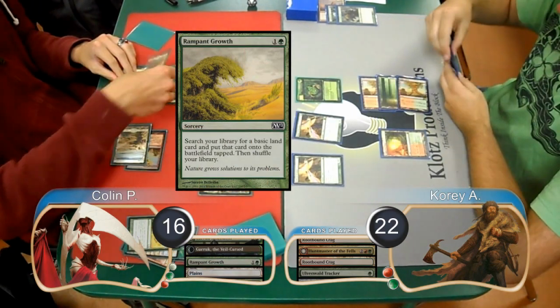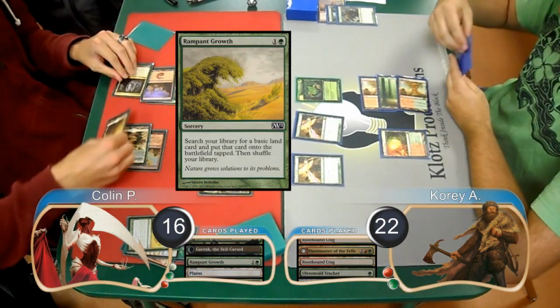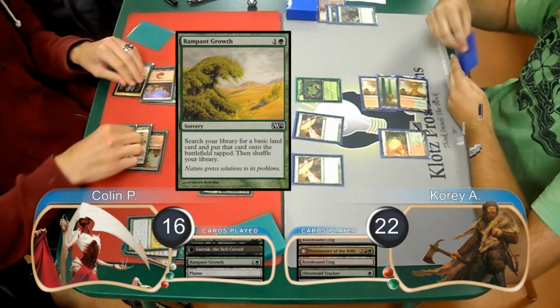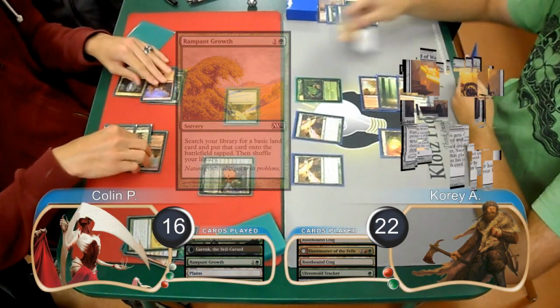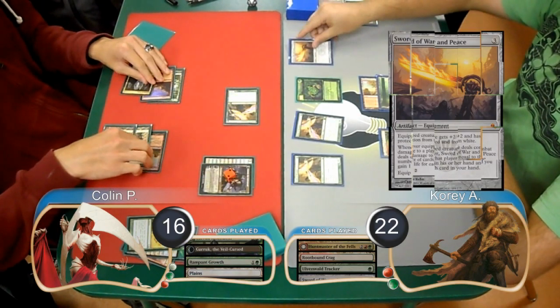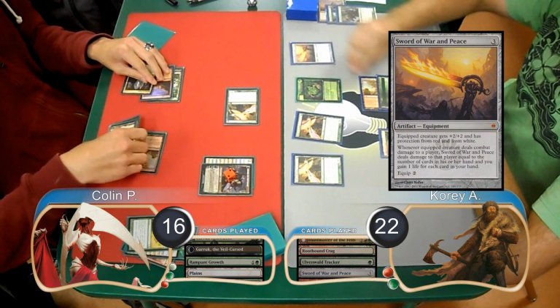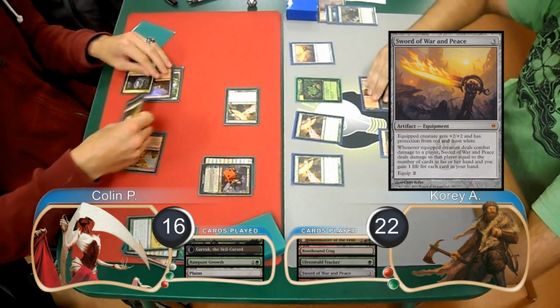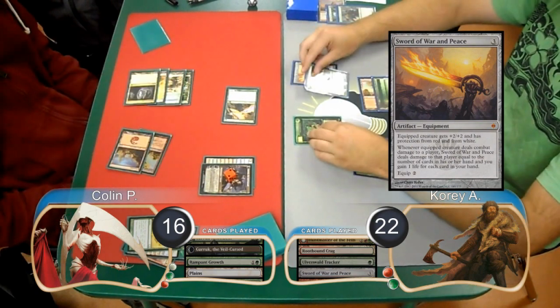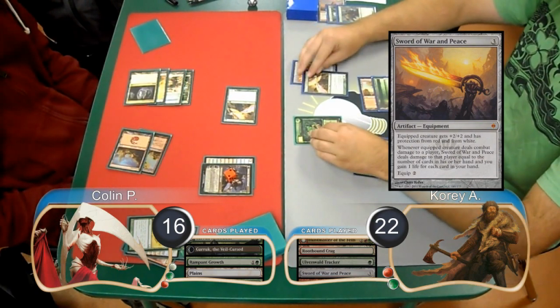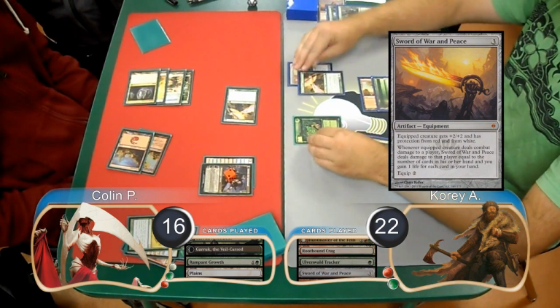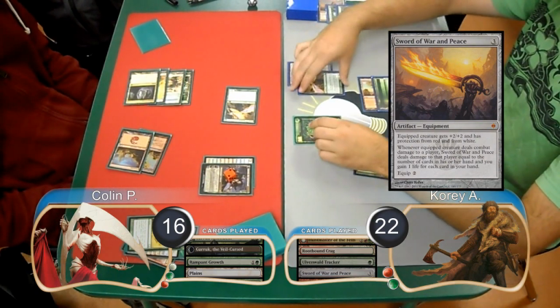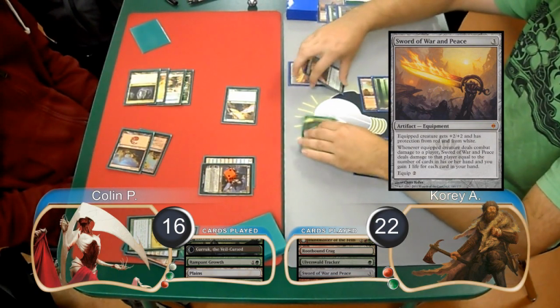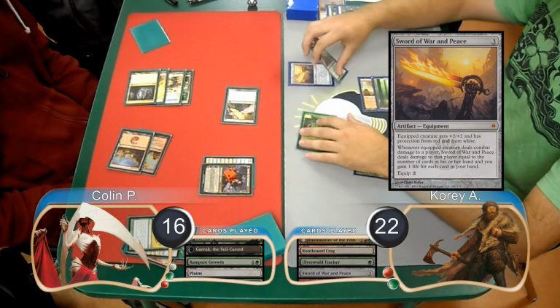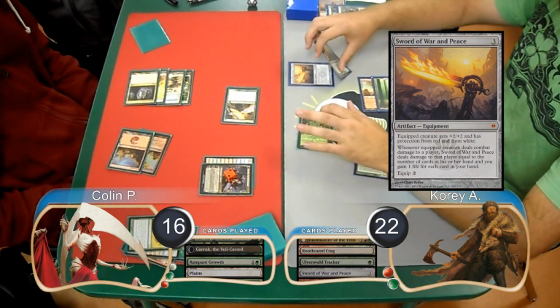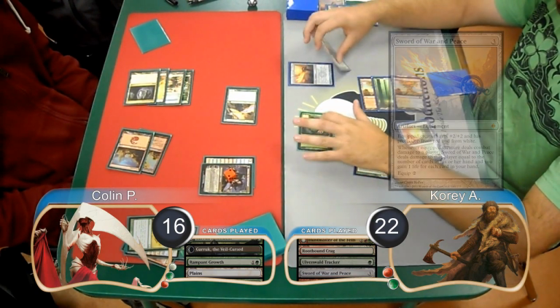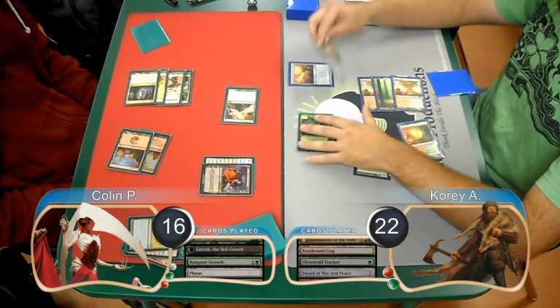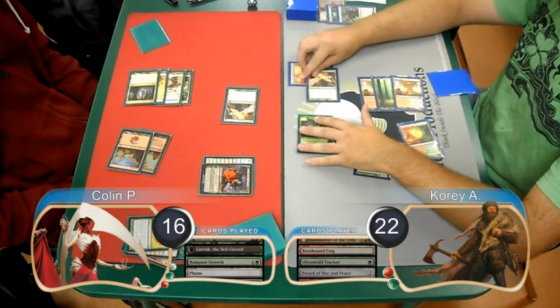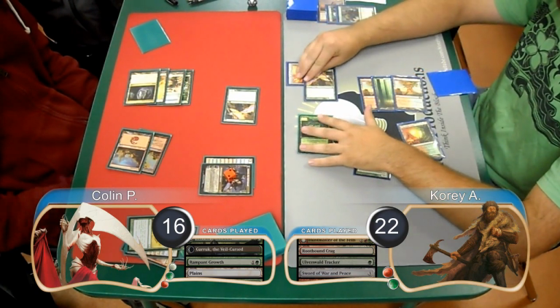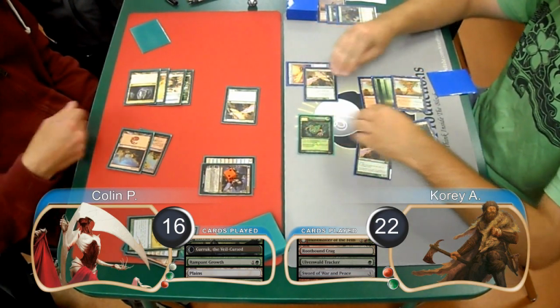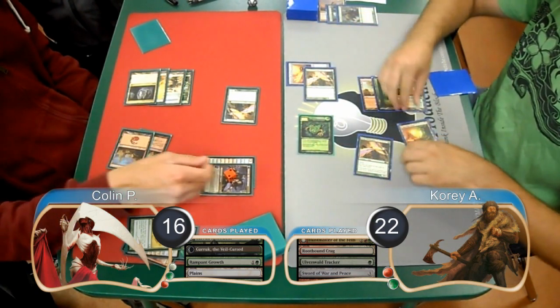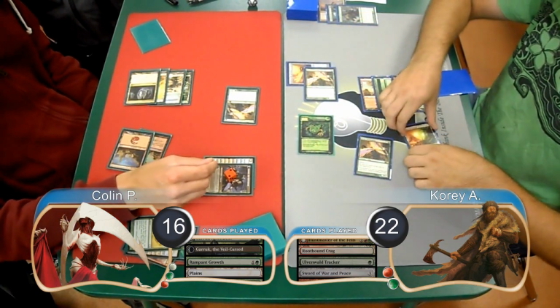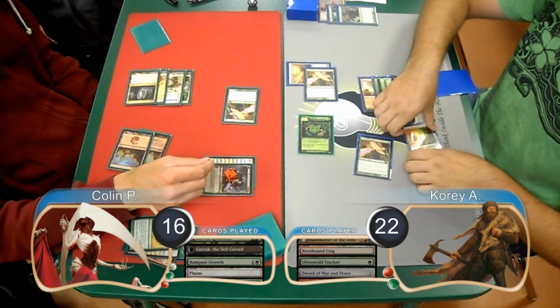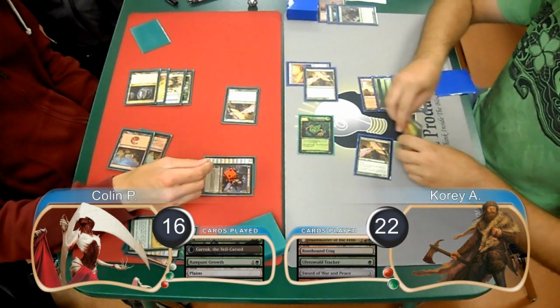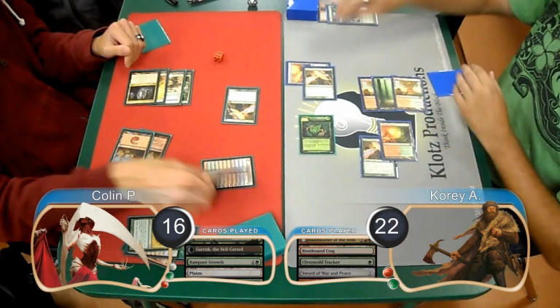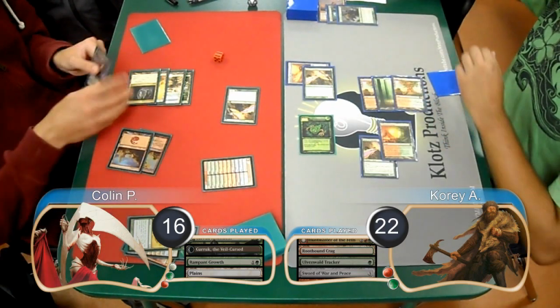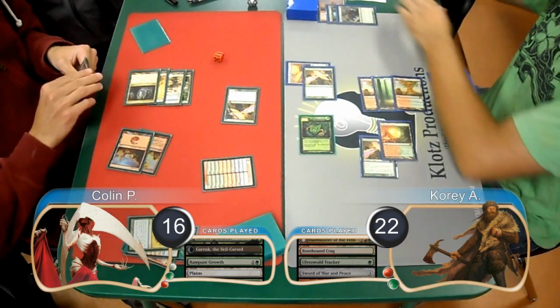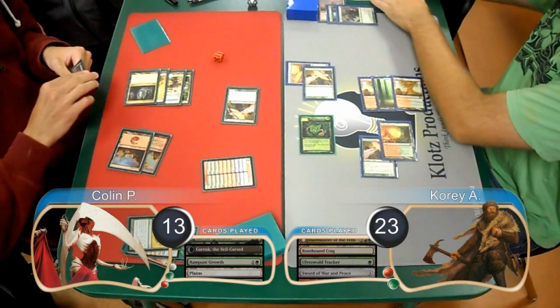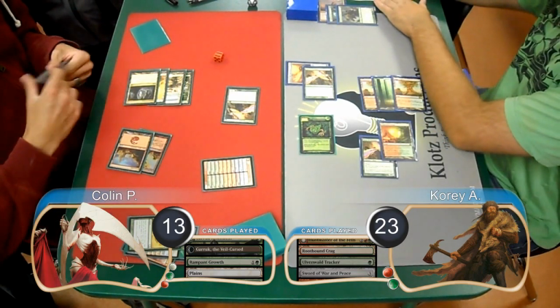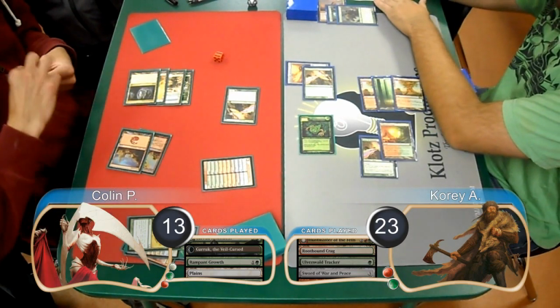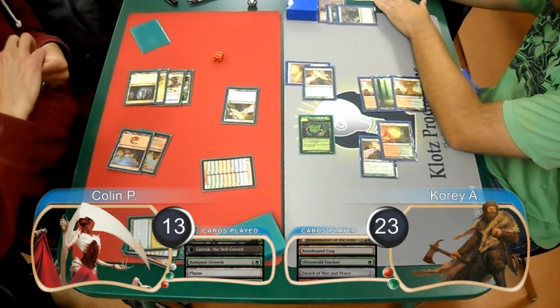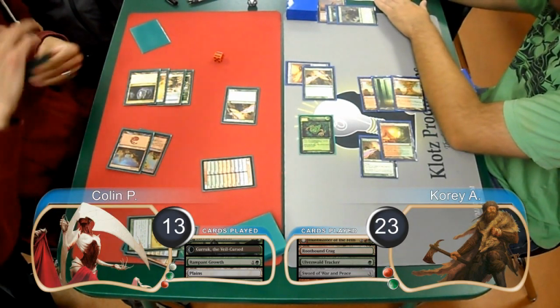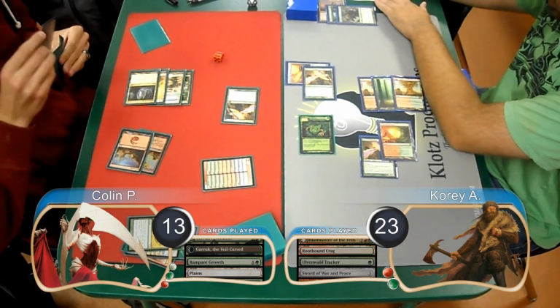Corey then played a Sword of War and Peace and equipped it to one of his Birds. He sent his Wolf Token at the Garruk to kill it, and then the Birds at Colin, doing 3 to him, dropping him to 13 and gaining 1, going up to 23 himself.